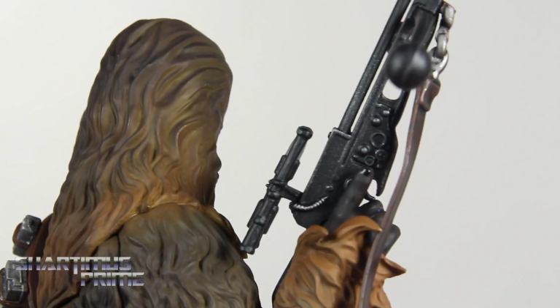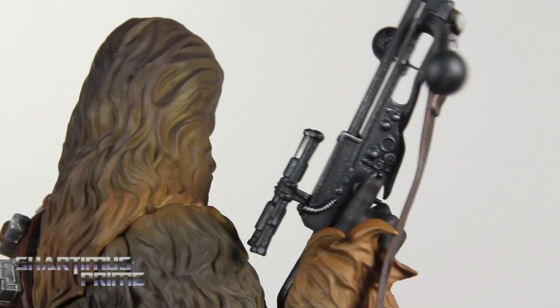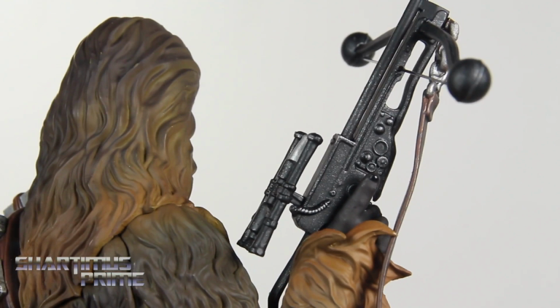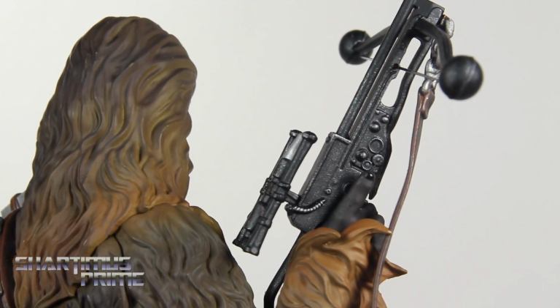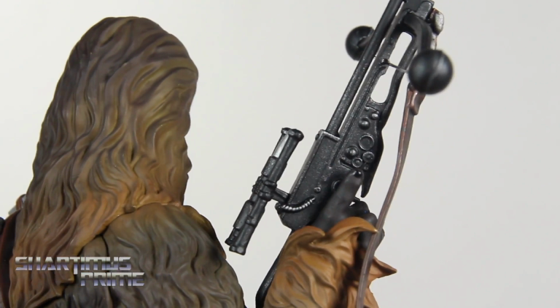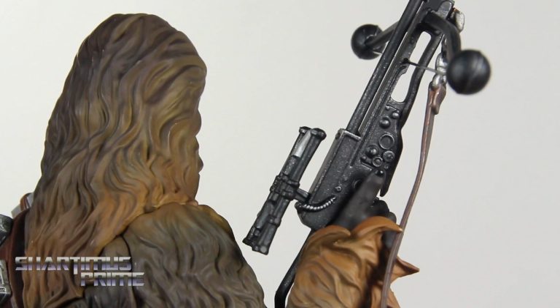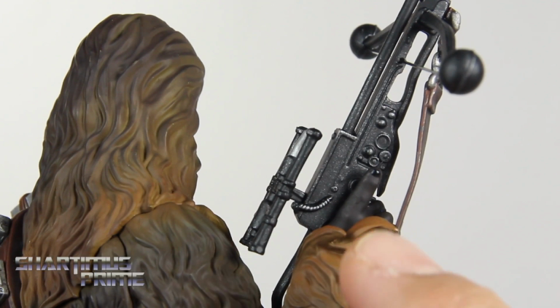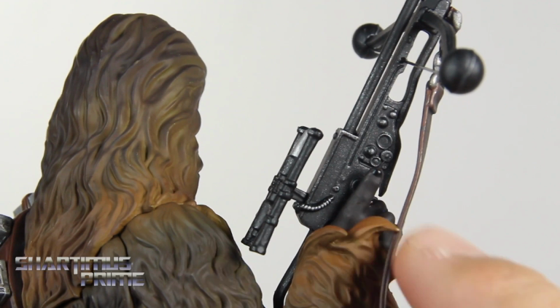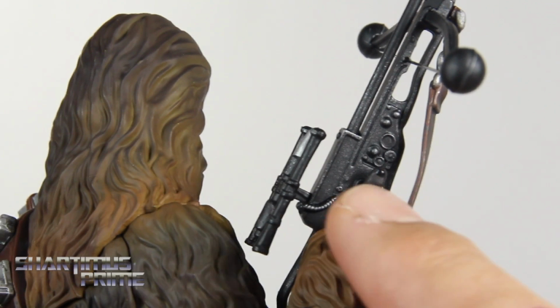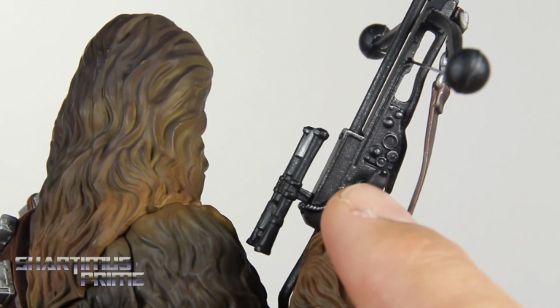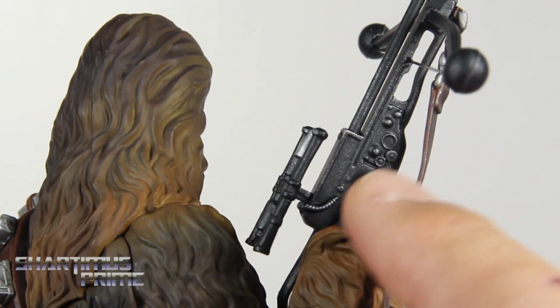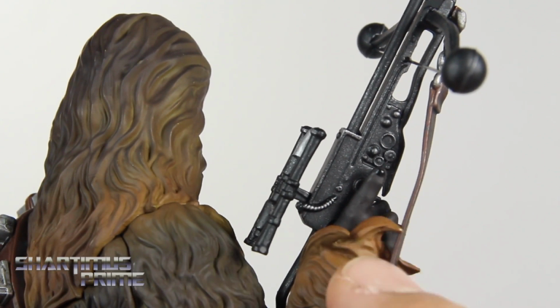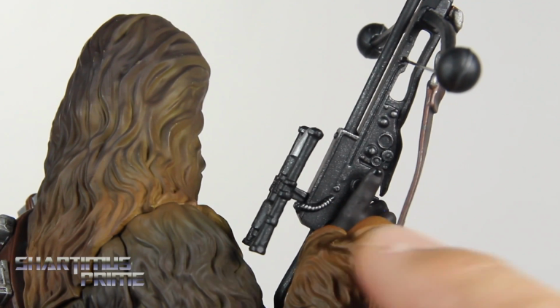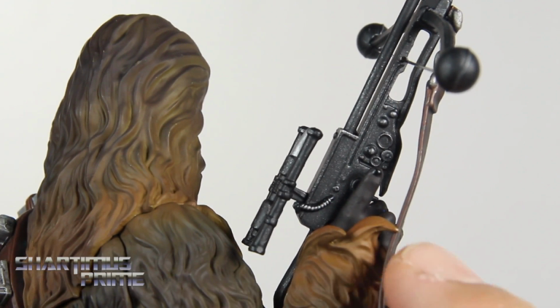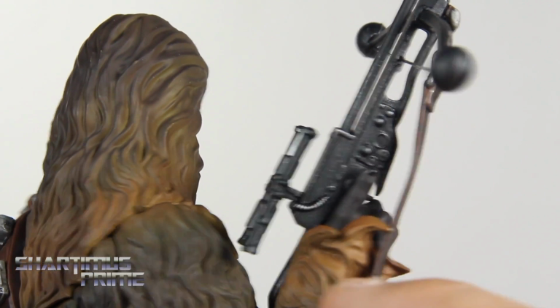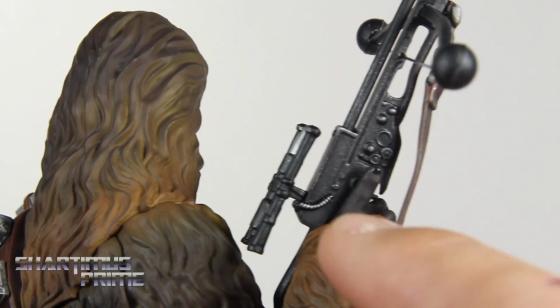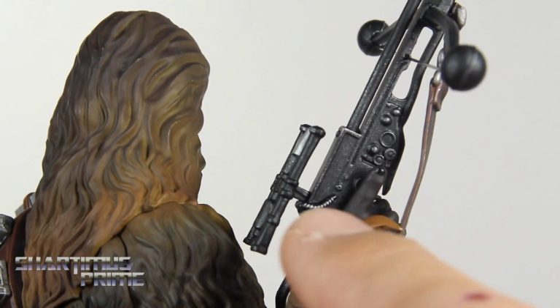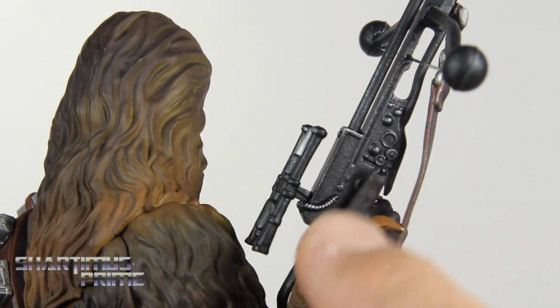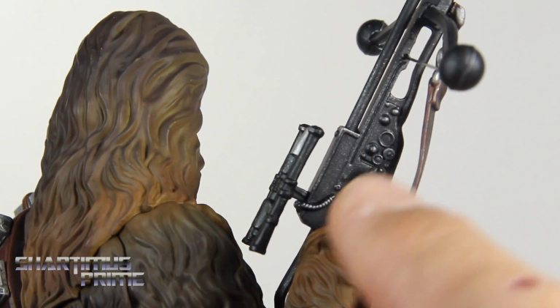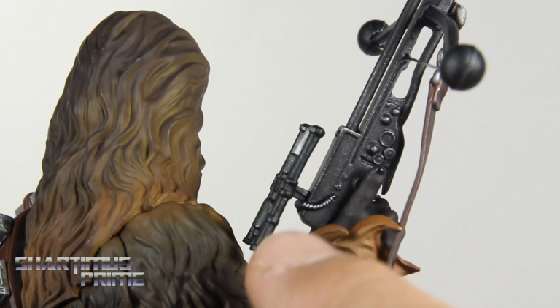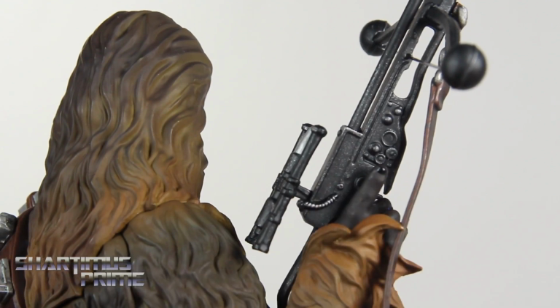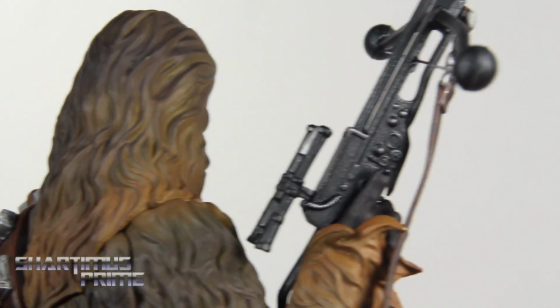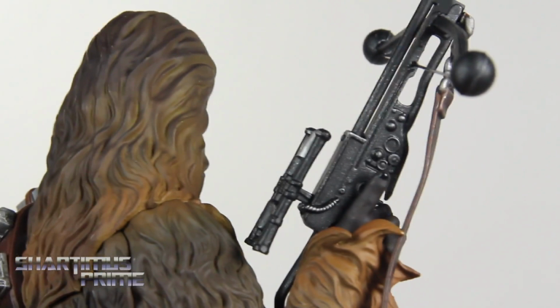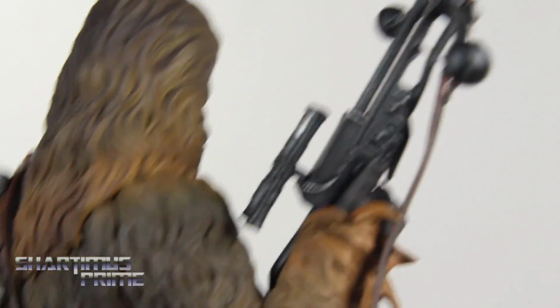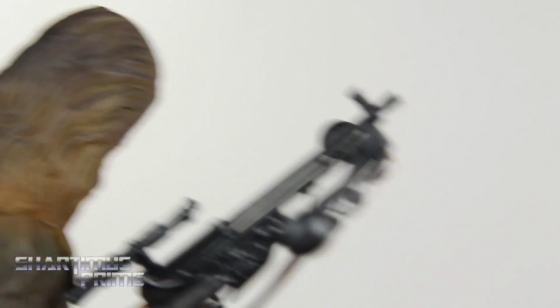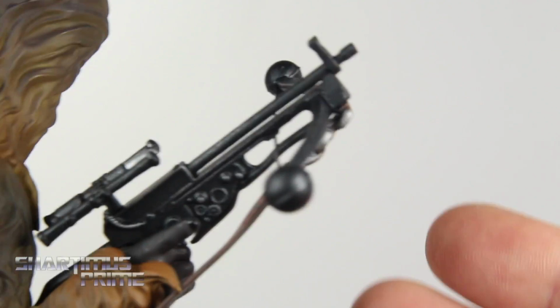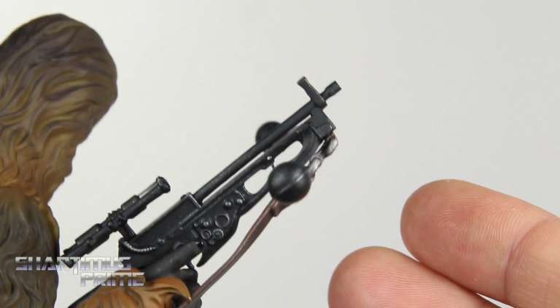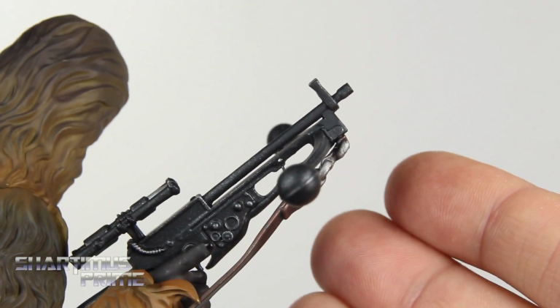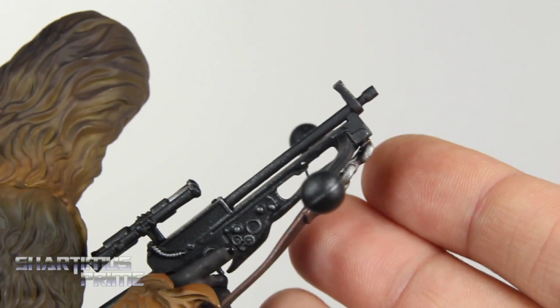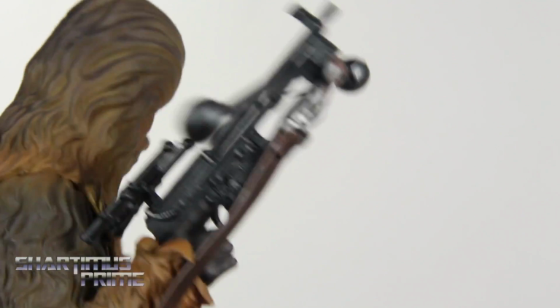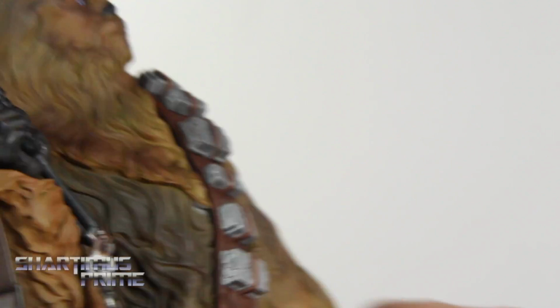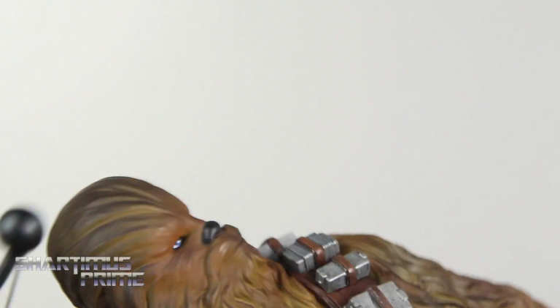The bow blaster looks great. You can see his fingernails are painted with a glossy black, where the rest of the hand is a flat black. You can see some light silver dry brushing on the bow blaster. Very well done — I really dig it a lot.